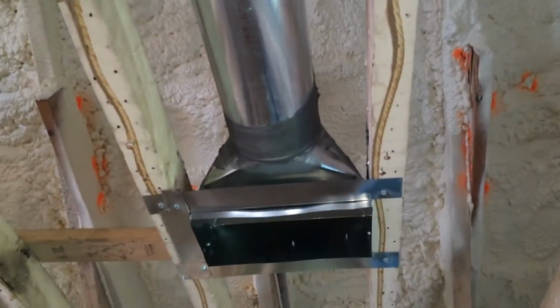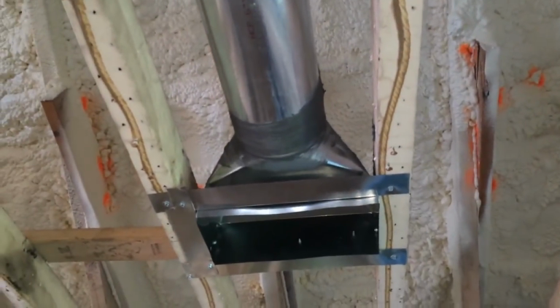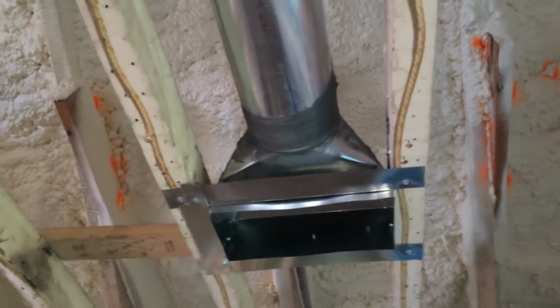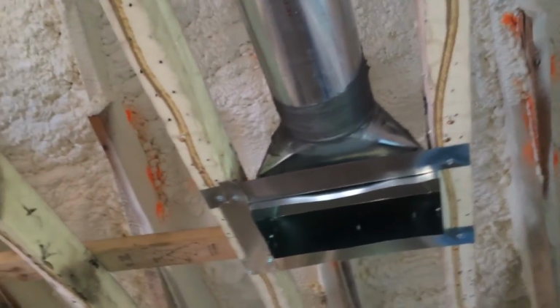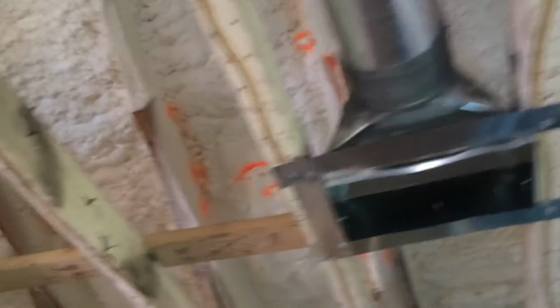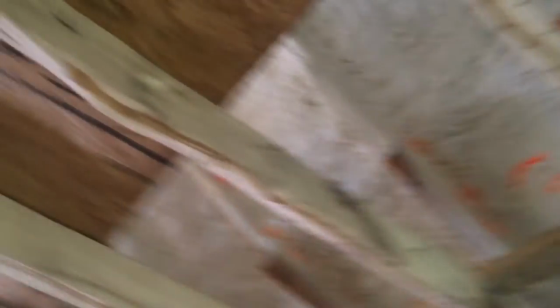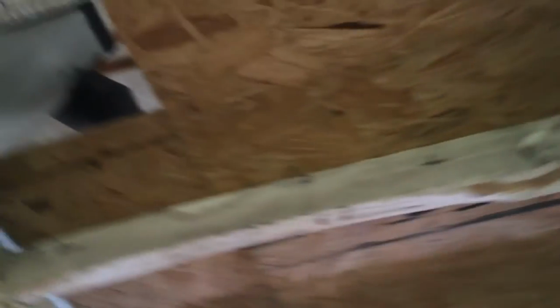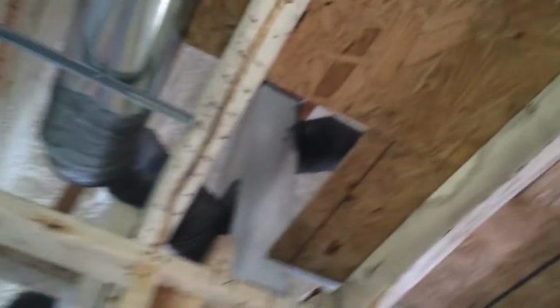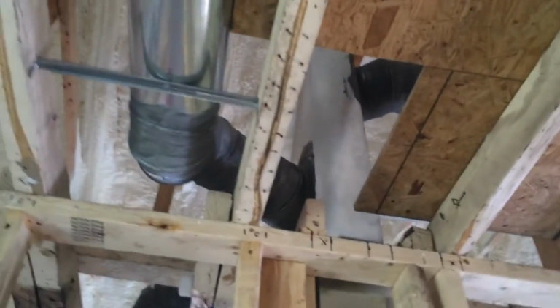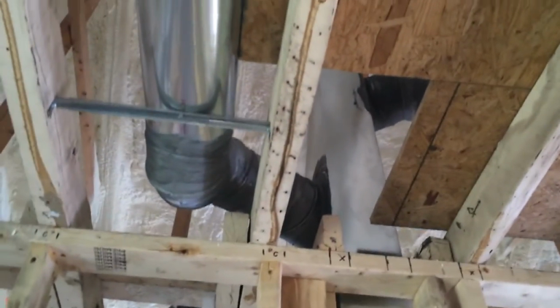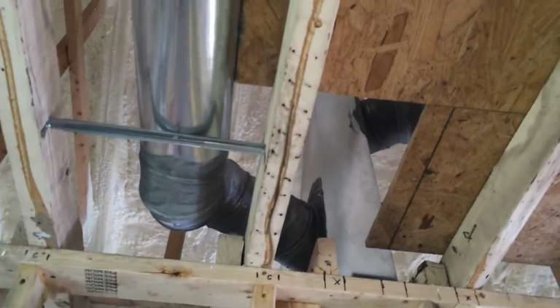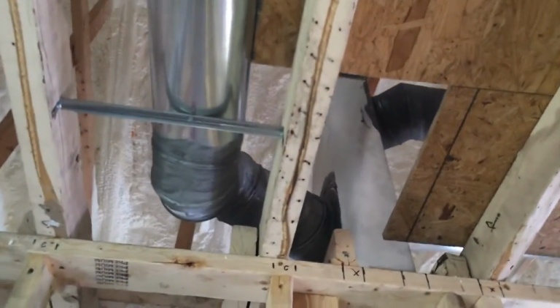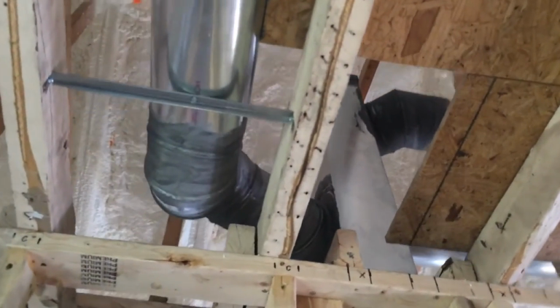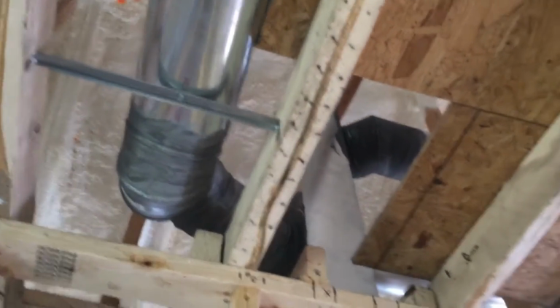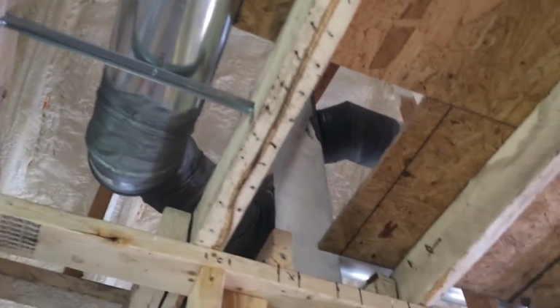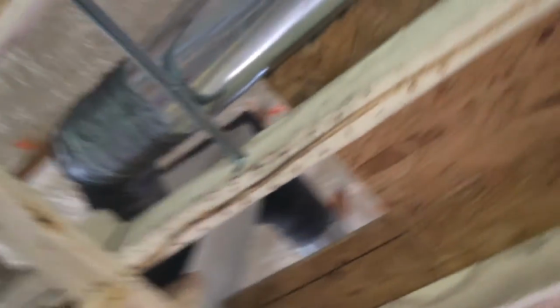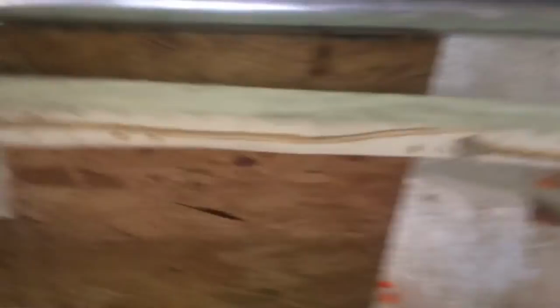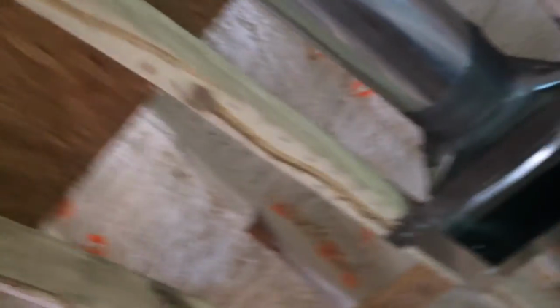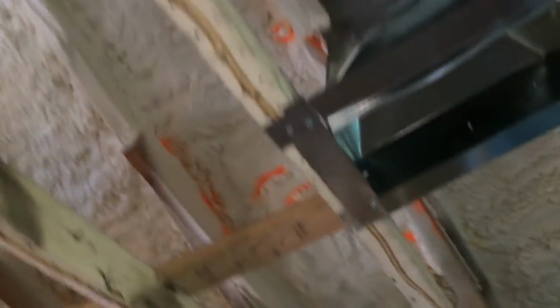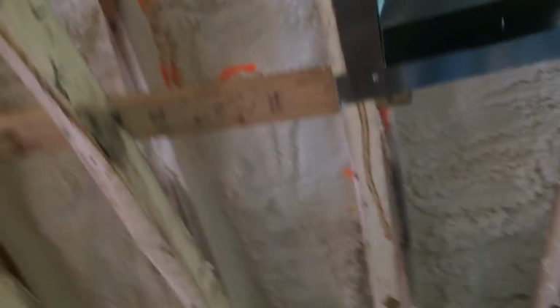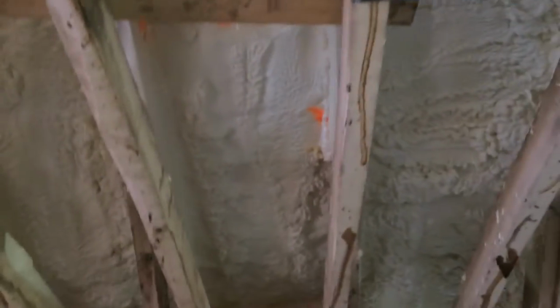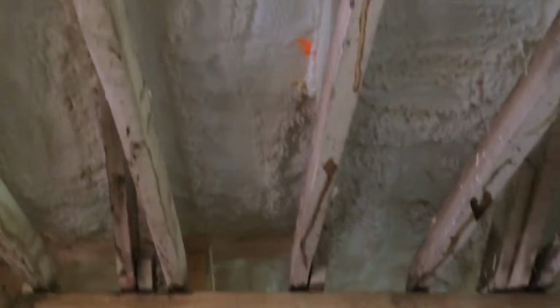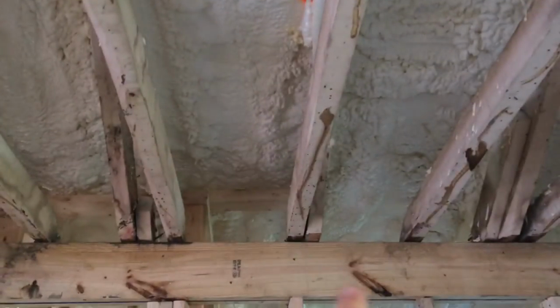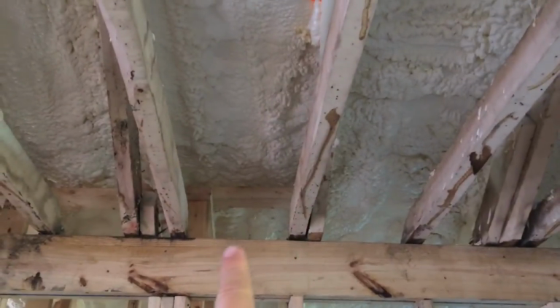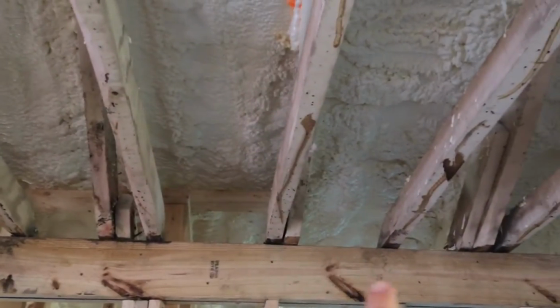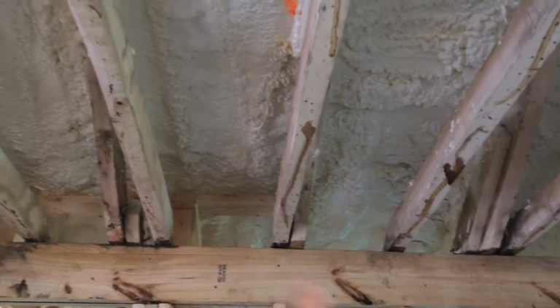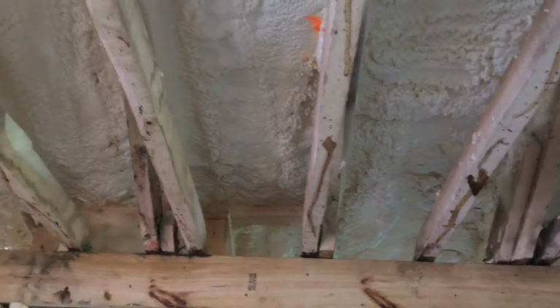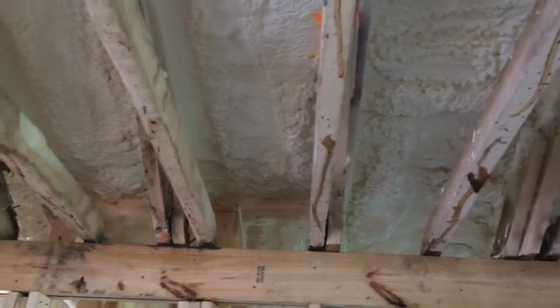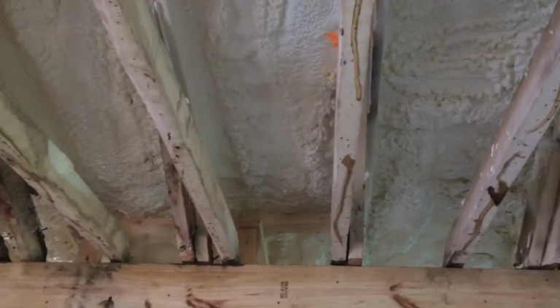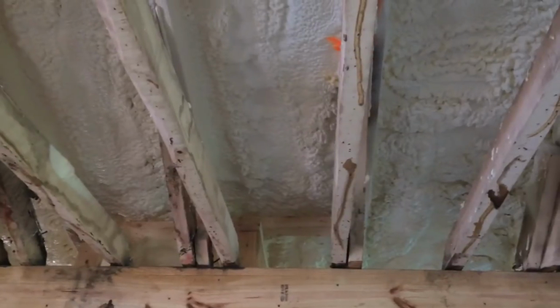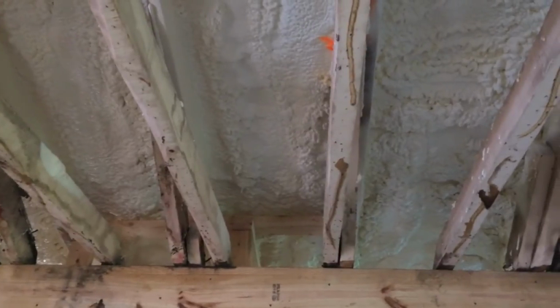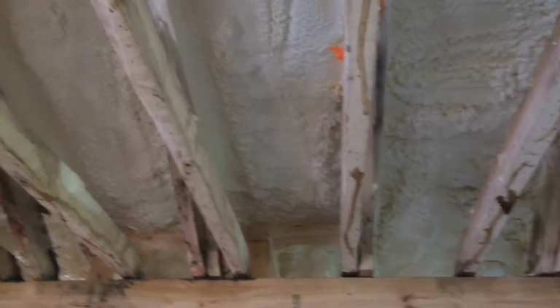The other bedroom comes out over here, and then from this main trunk line there will be another one punched over that's going to go into the bathroom somewhere up in here — we'll let them decide which one they want to do.